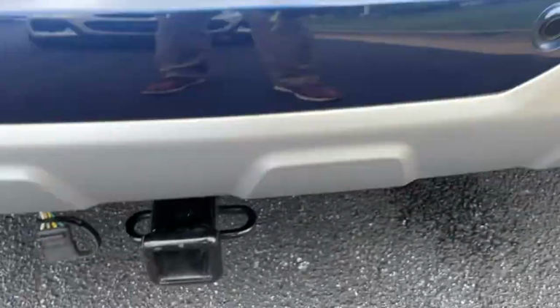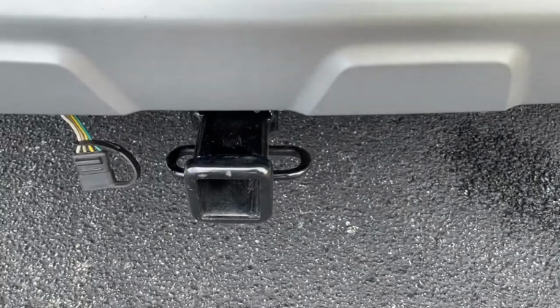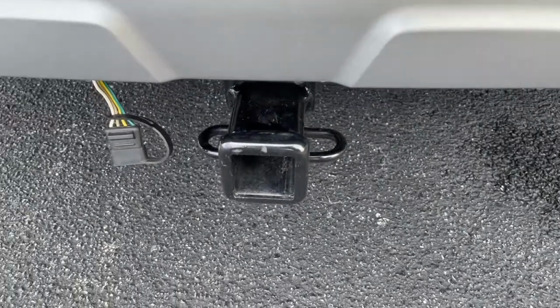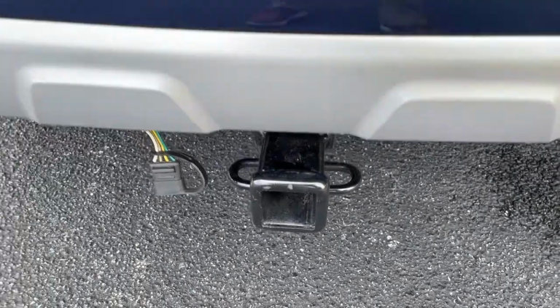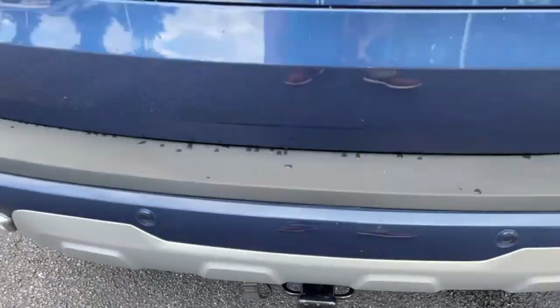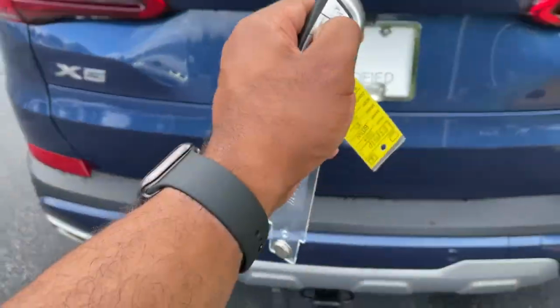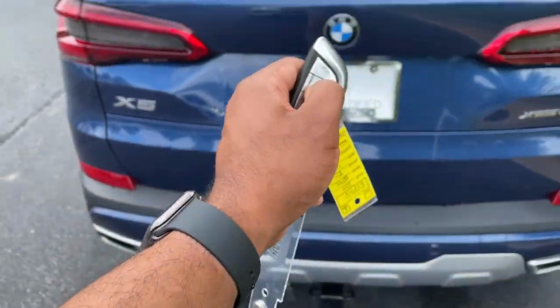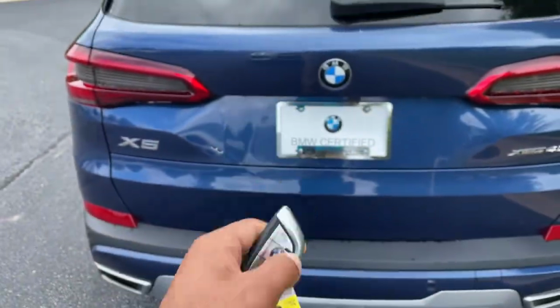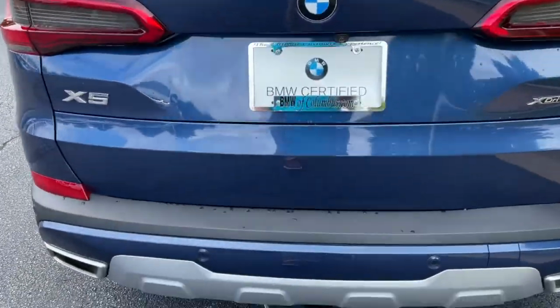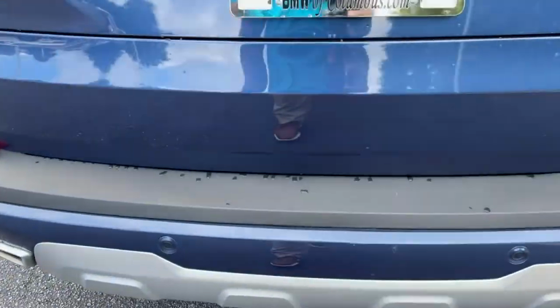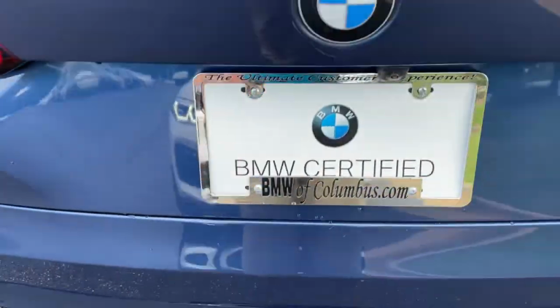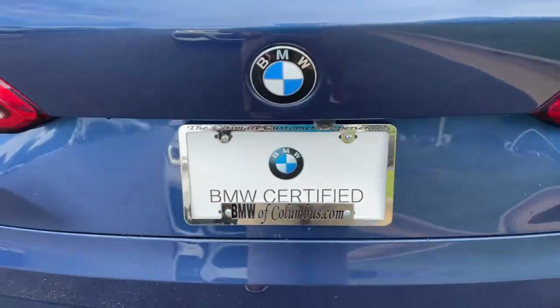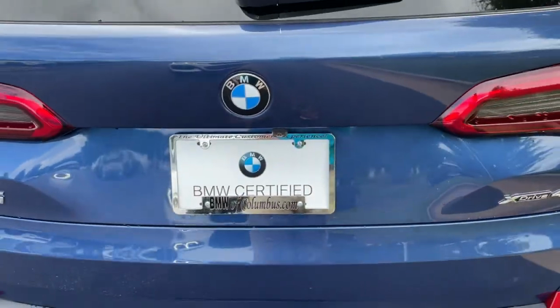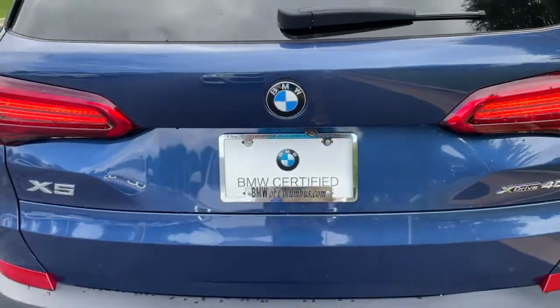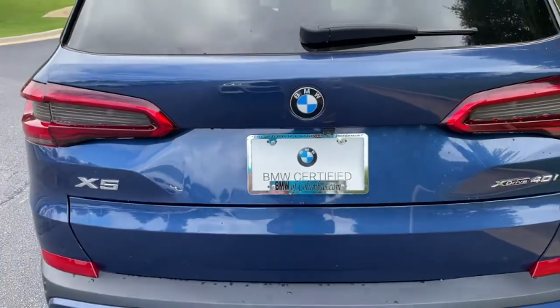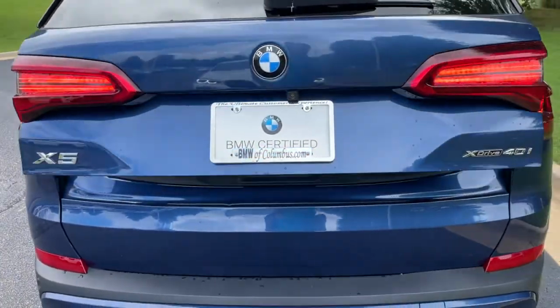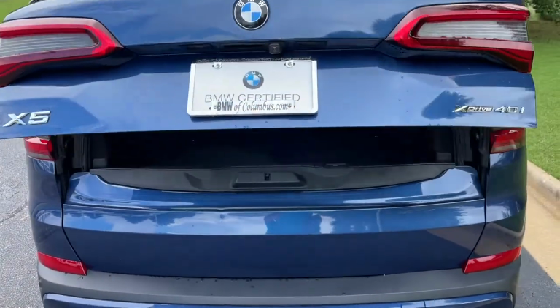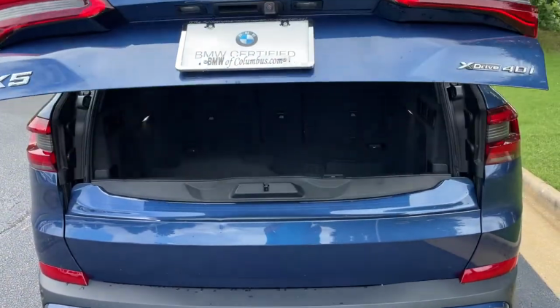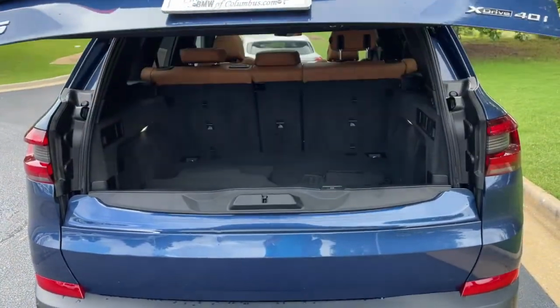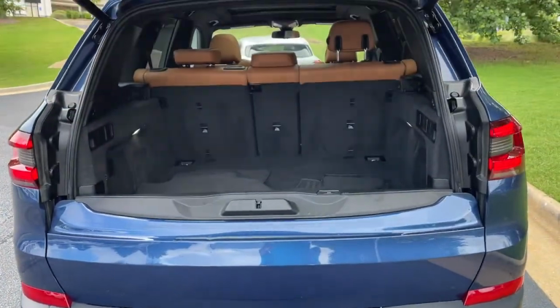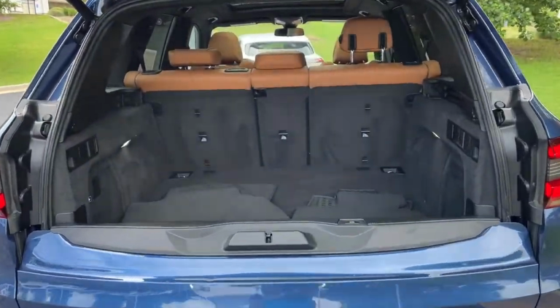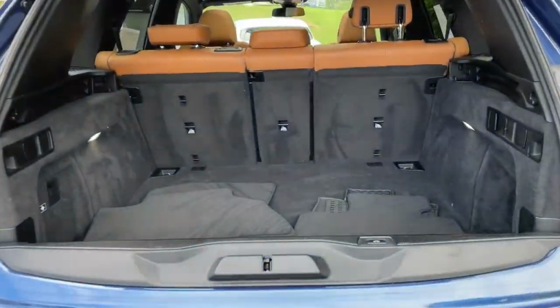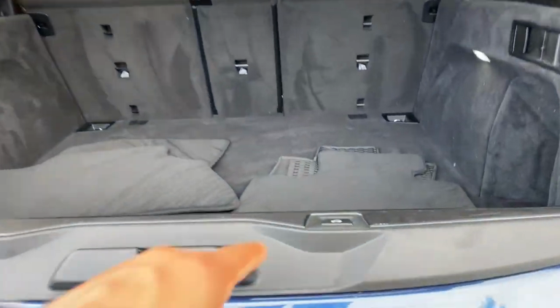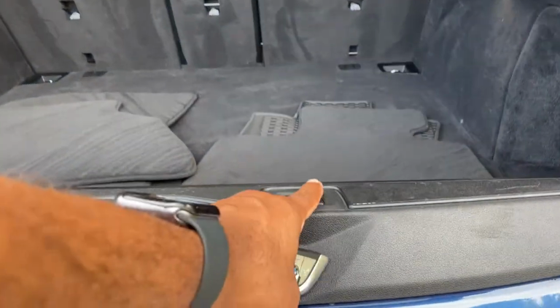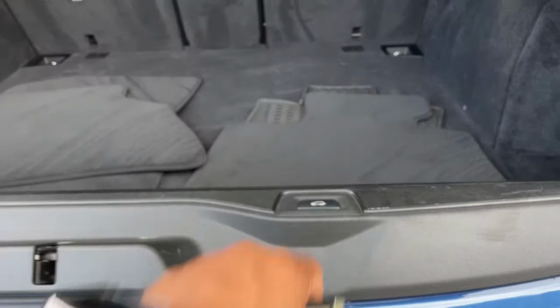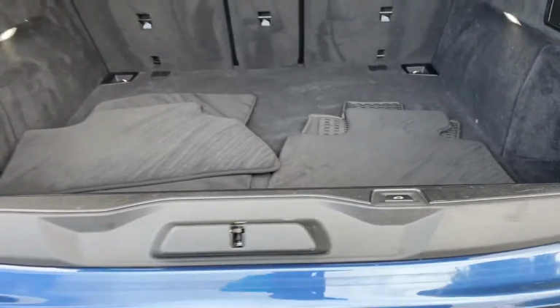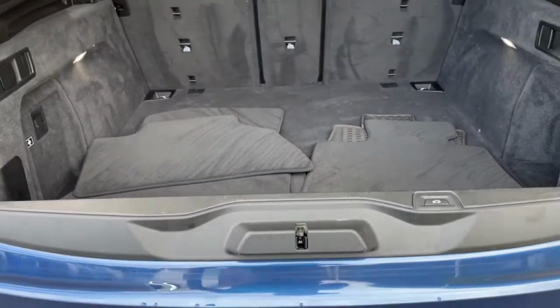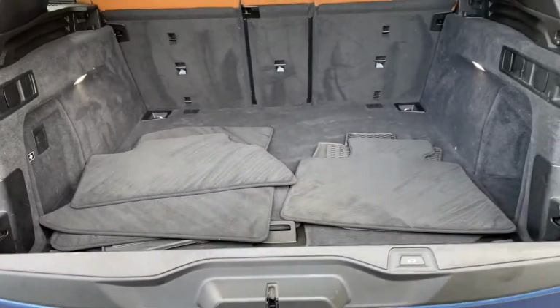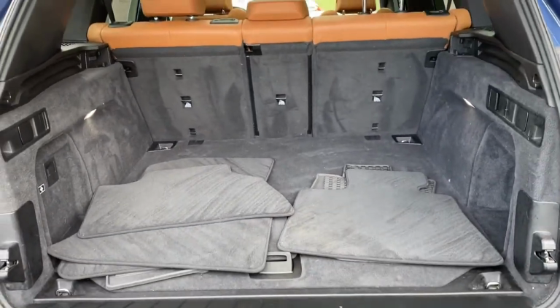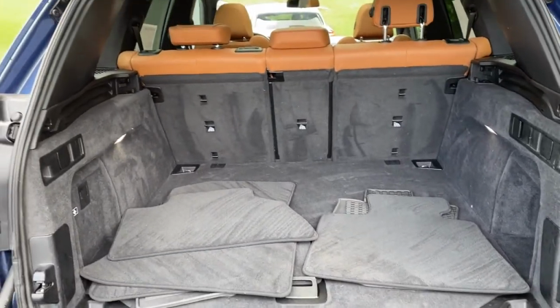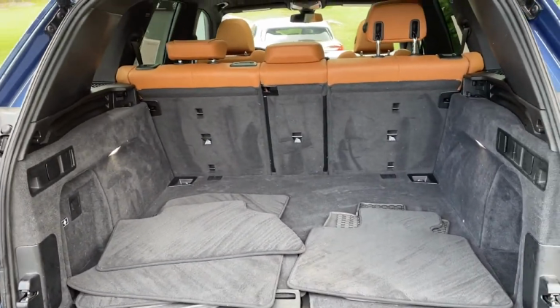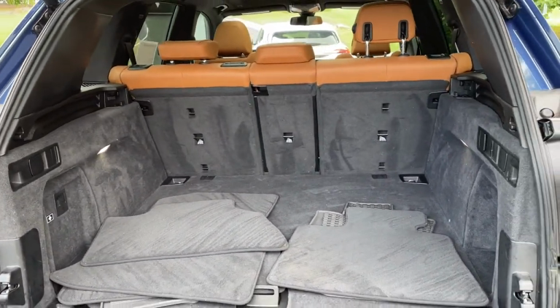It still has a trailer hitch as well. There is remote engine start capability. And then we'll pop open the trunk — power upper and lower tailgate as we hit this button here, checking out that cargo area.